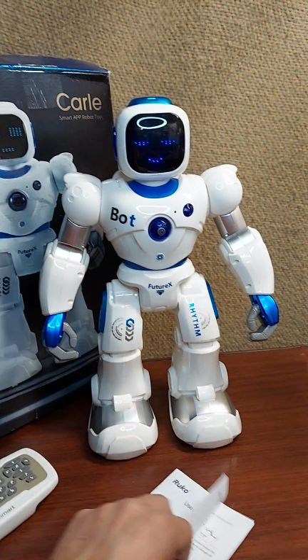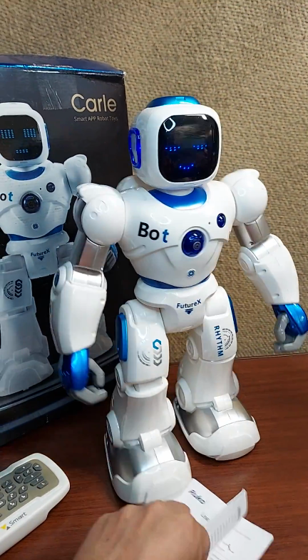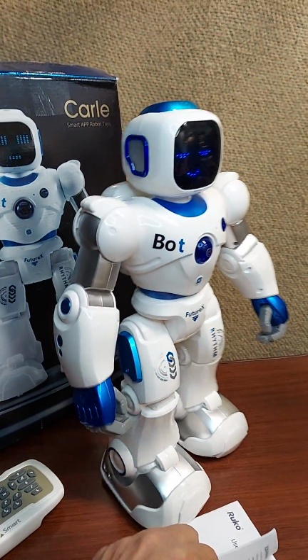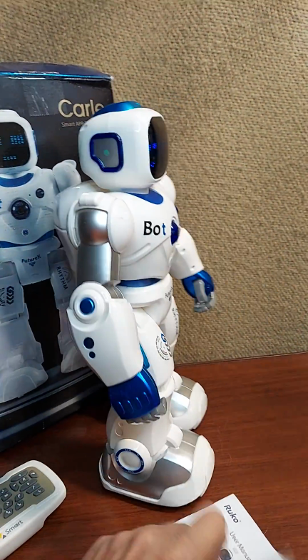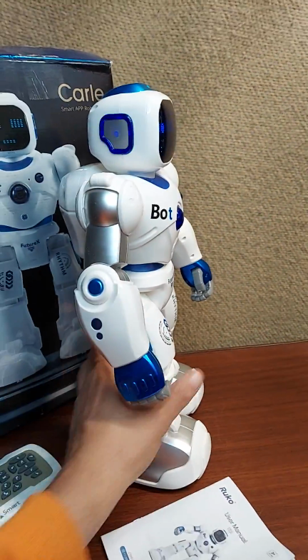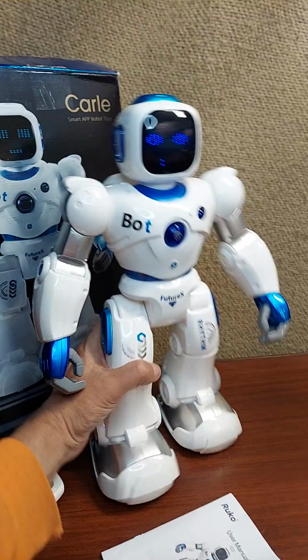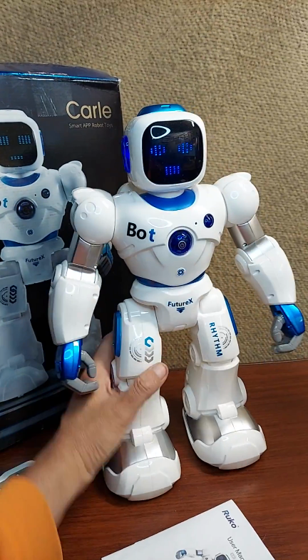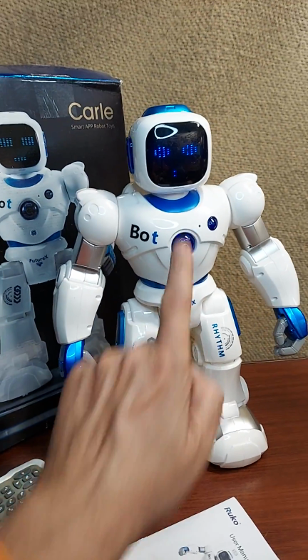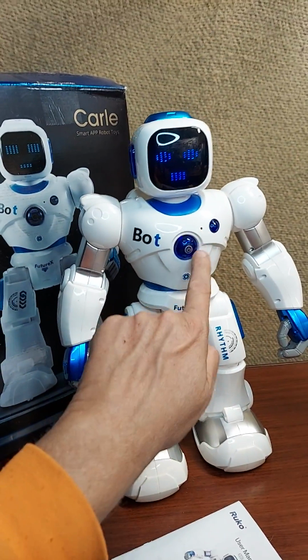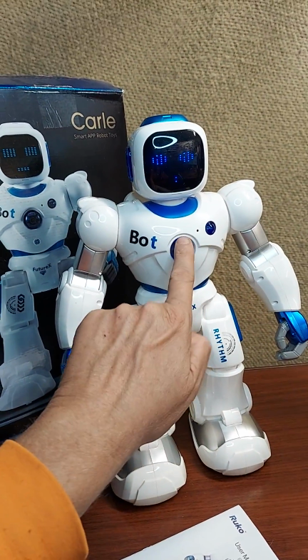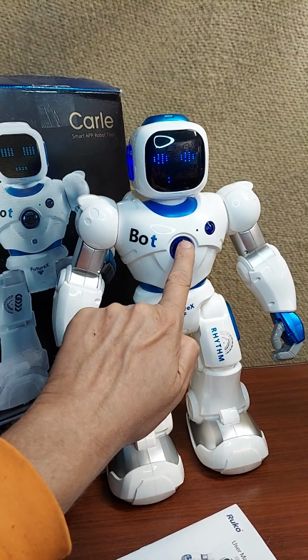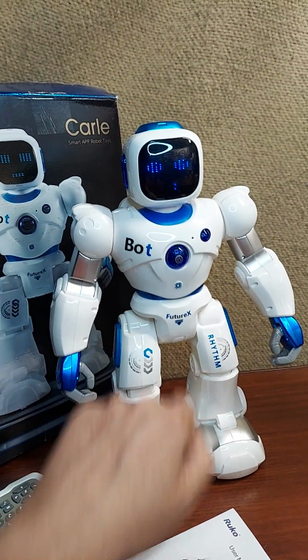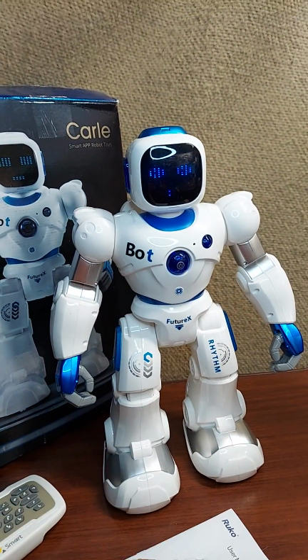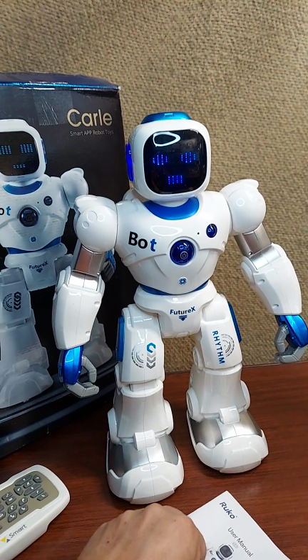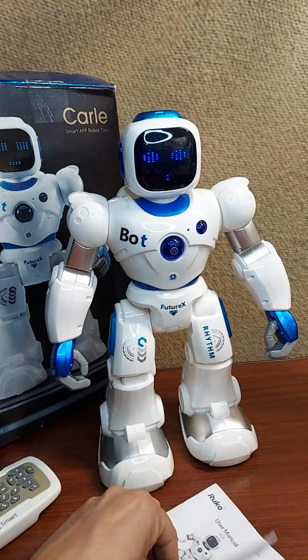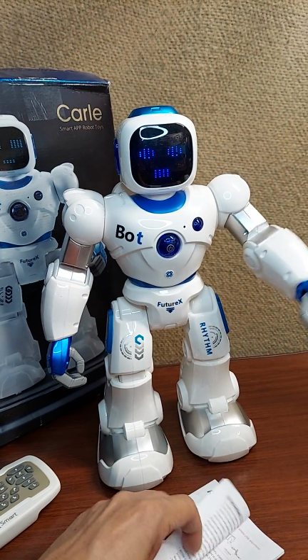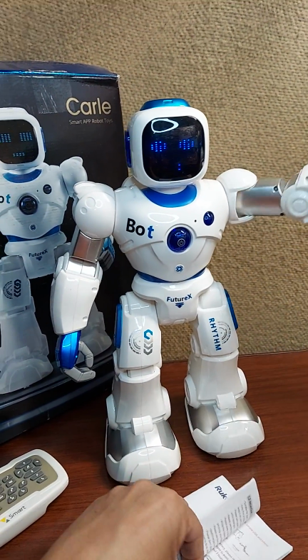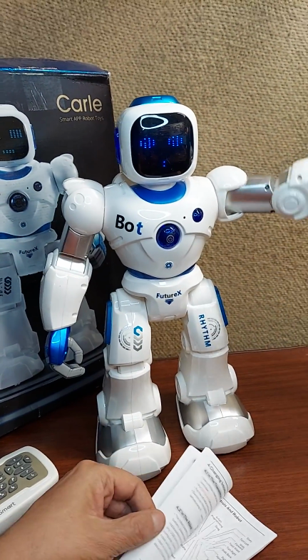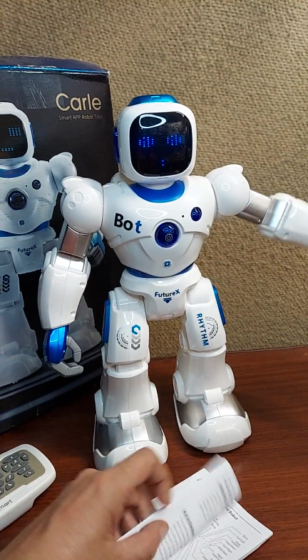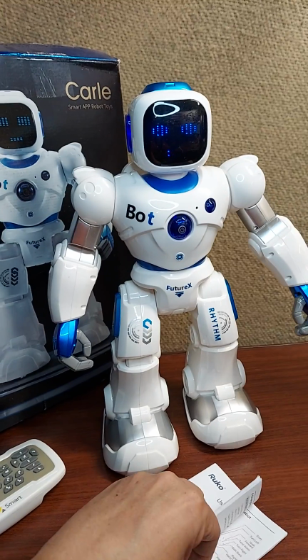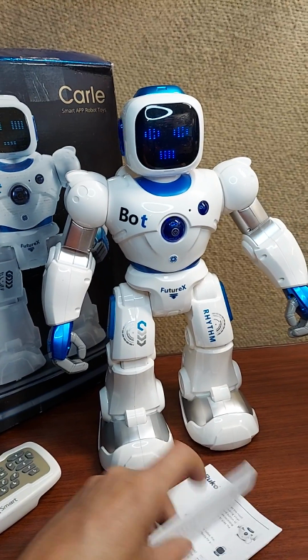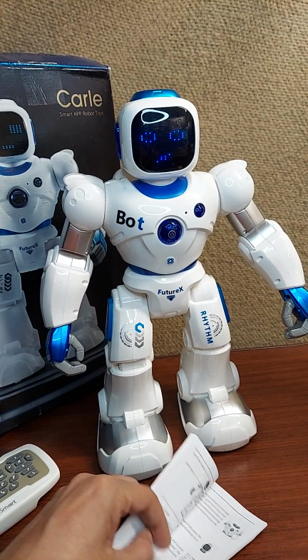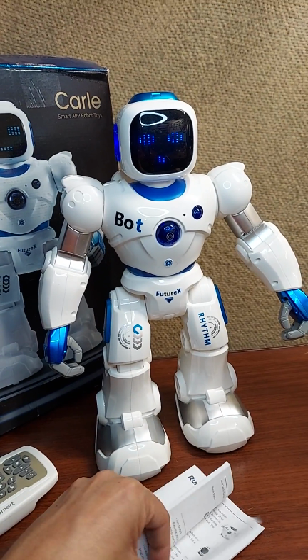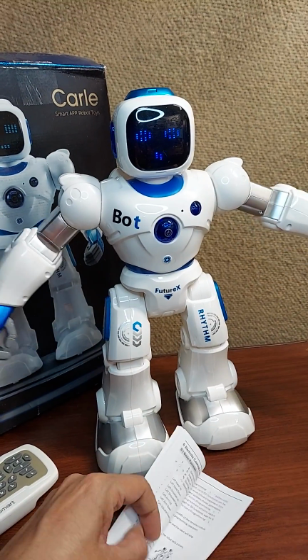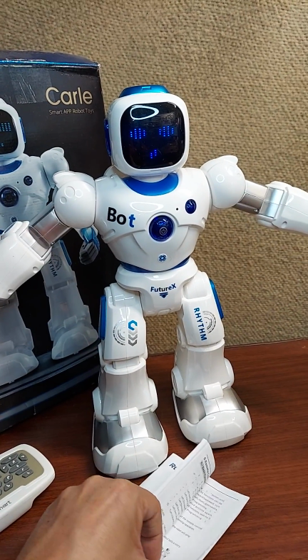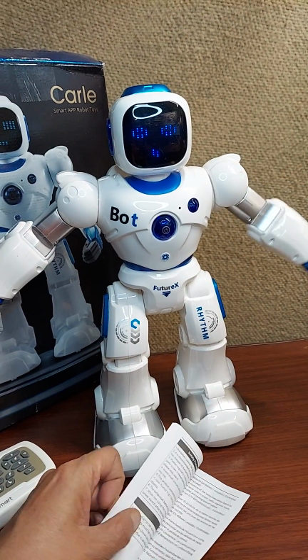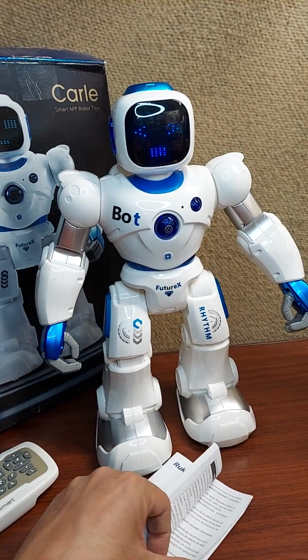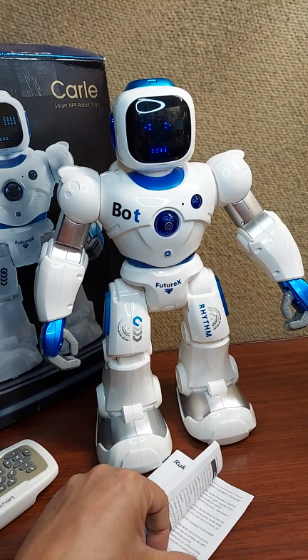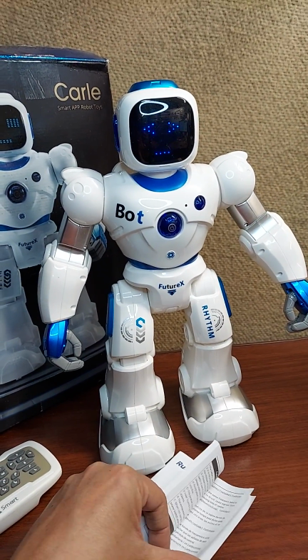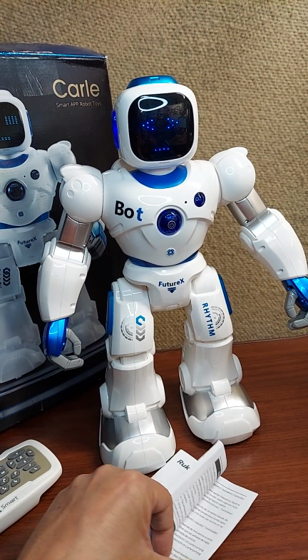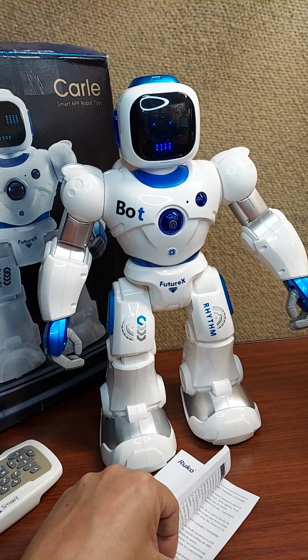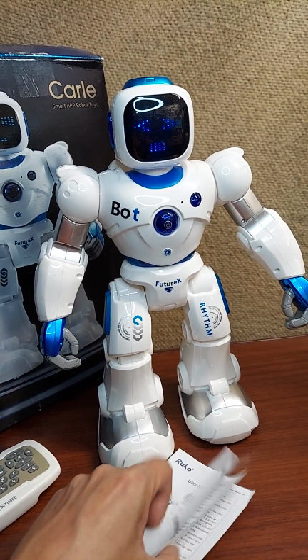Let's start off with: hello! Push this button whenever you want him to stop doing whatever he's doing. Hello! Now if we say hello again — so he's got a set of things that he'll do in like a rotation.